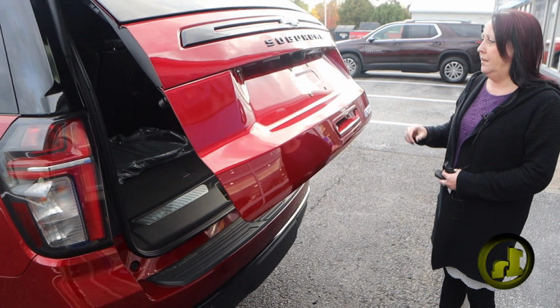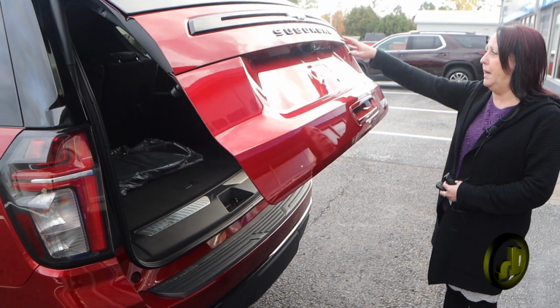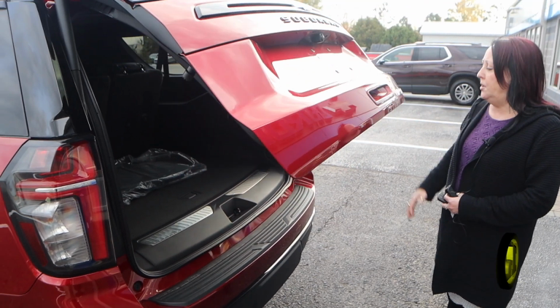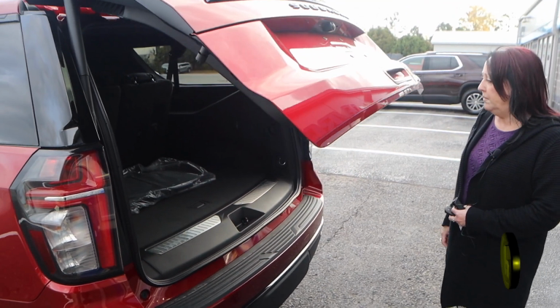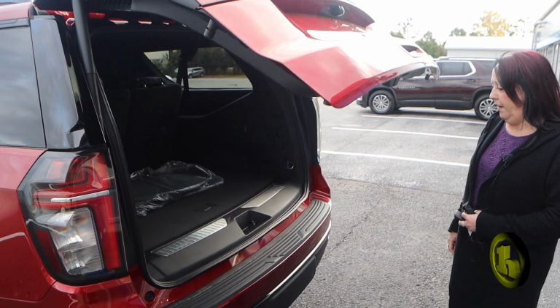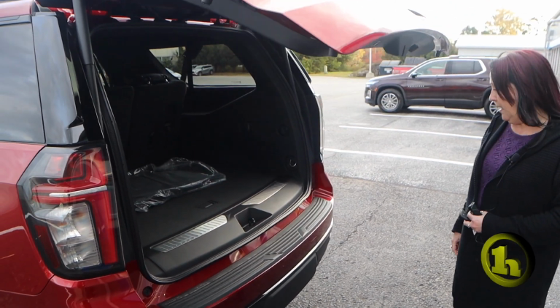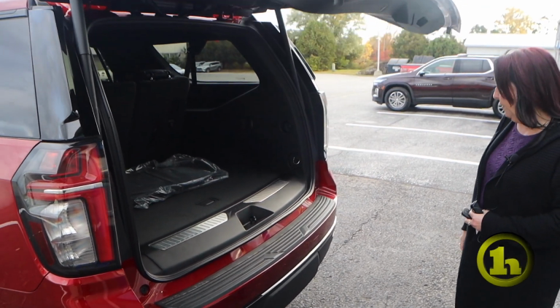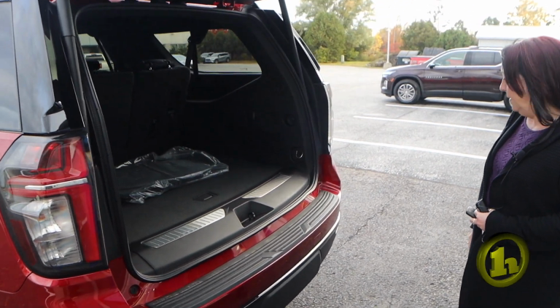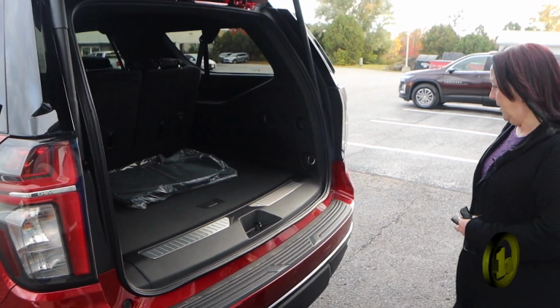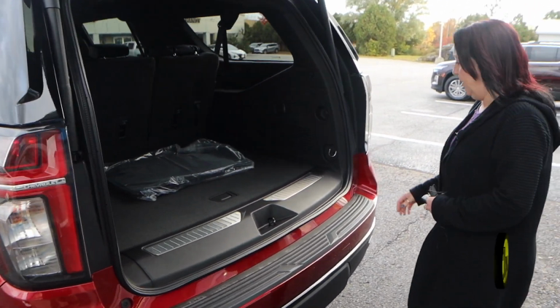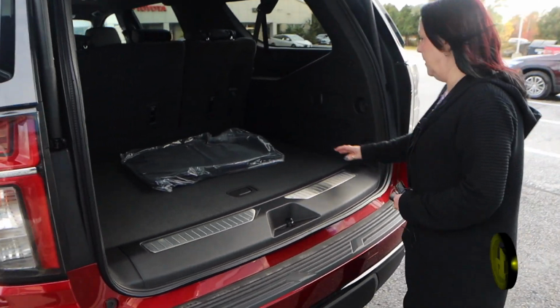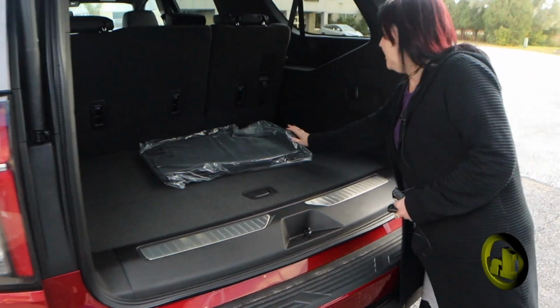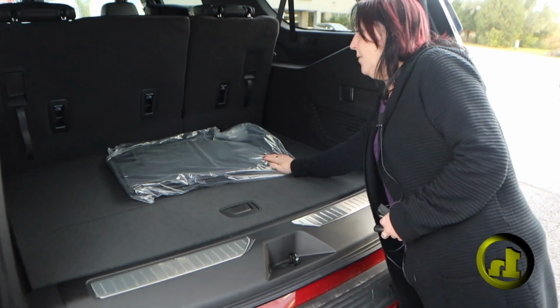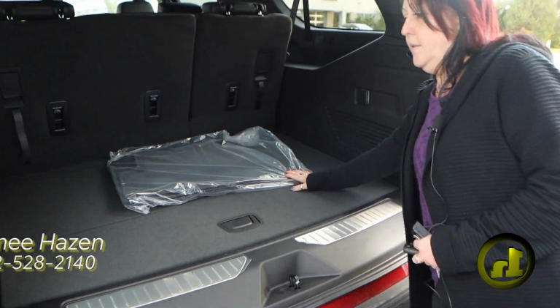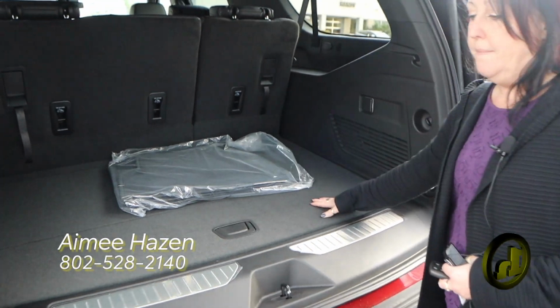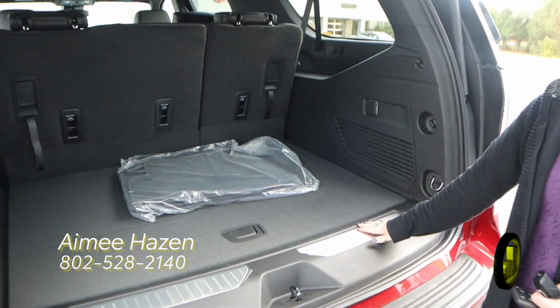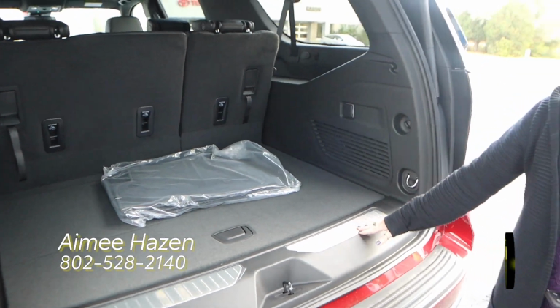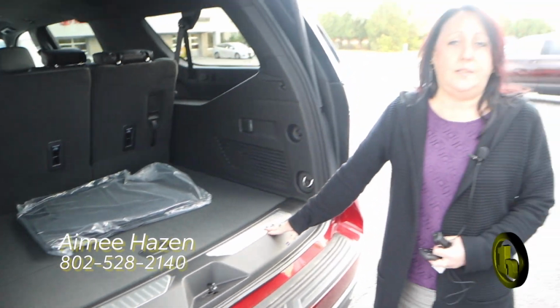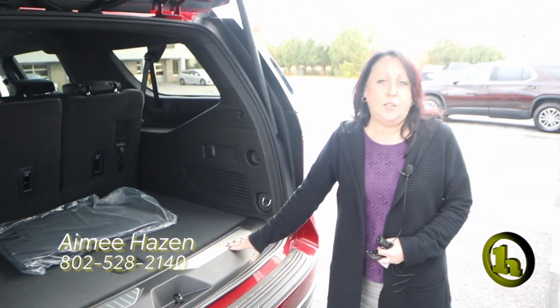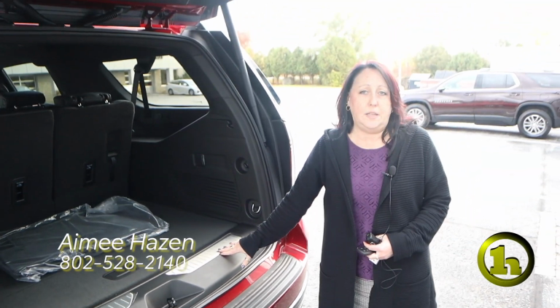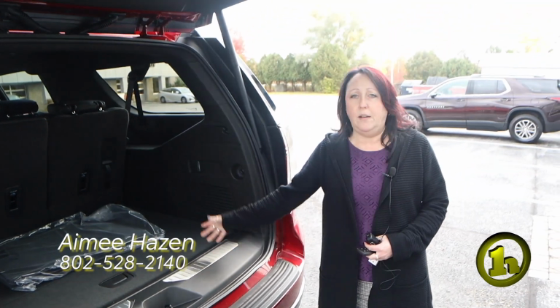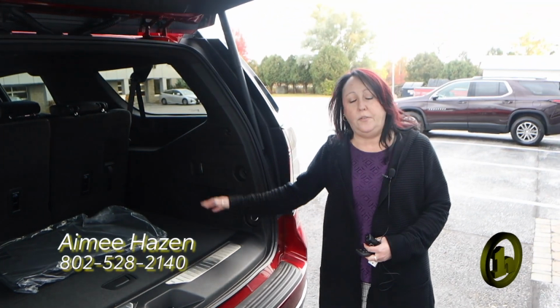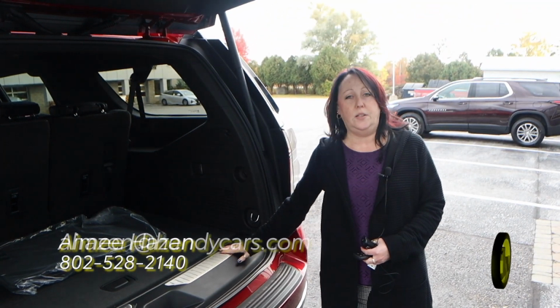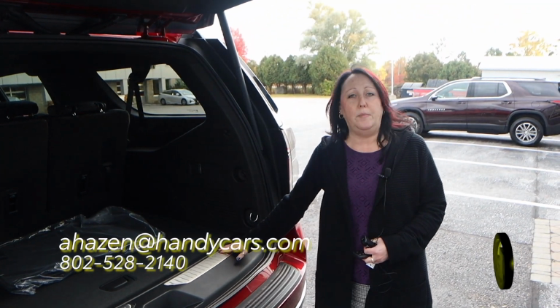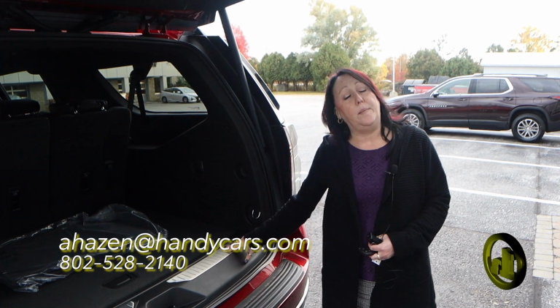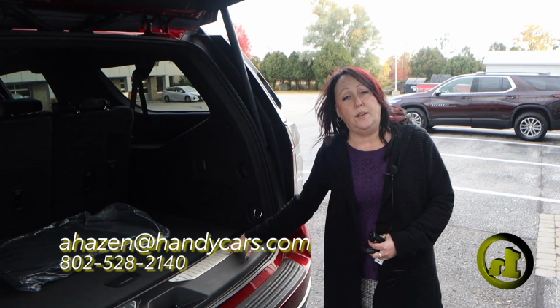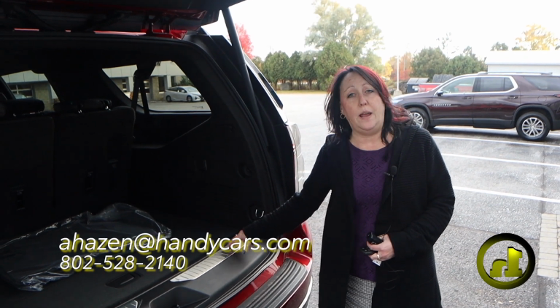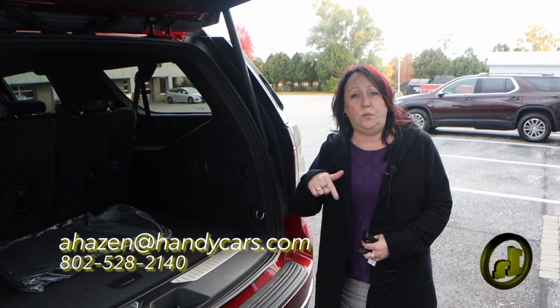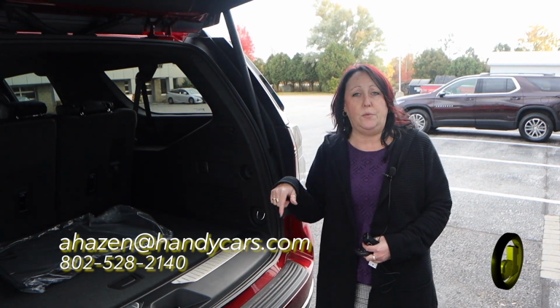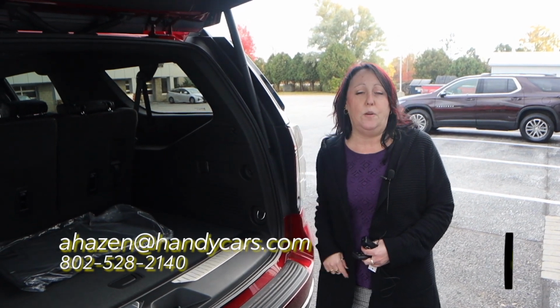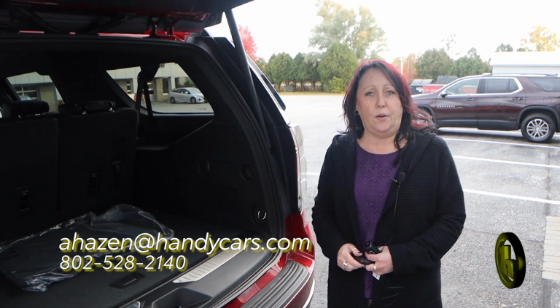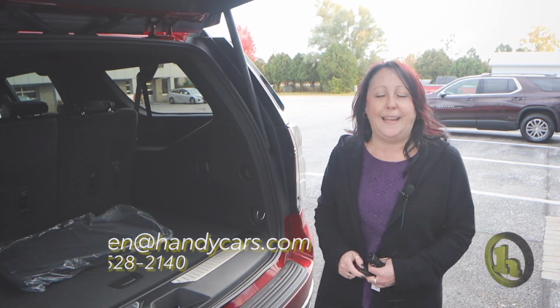Nice black badging offsets that pretty red, and of course these are the mats that are gonna go down in it. Again, I just wanted to send this to you Tracy — I'm not sure if you're interested or not, but I'm here for you, so 802-528-2140. Take care.